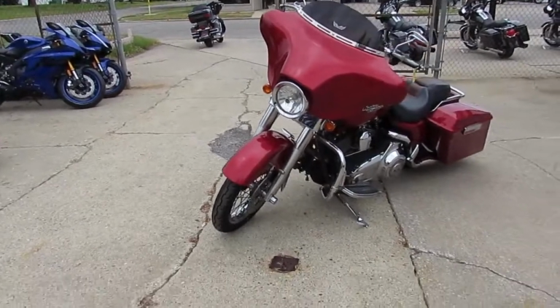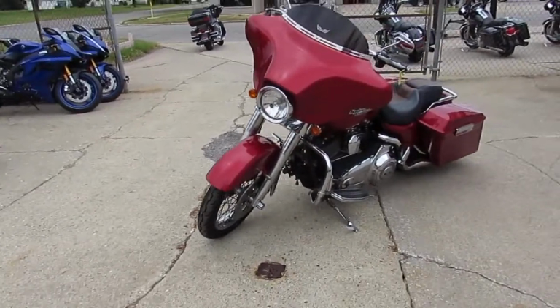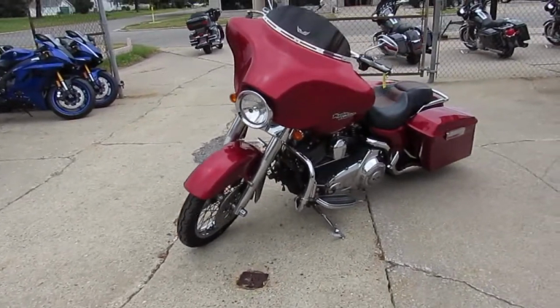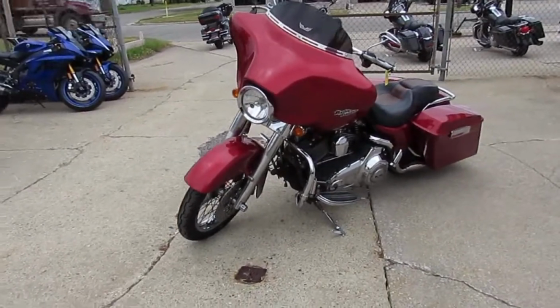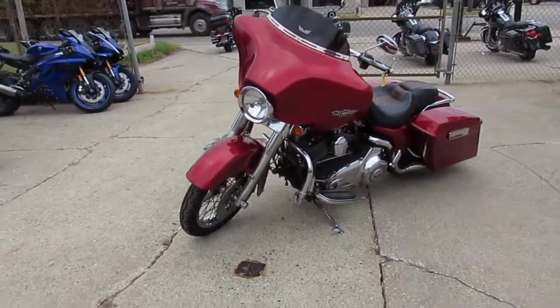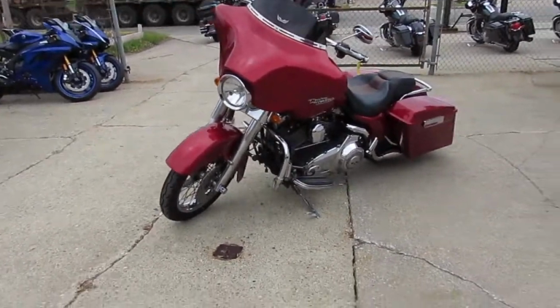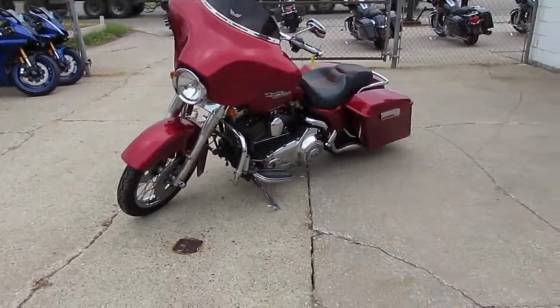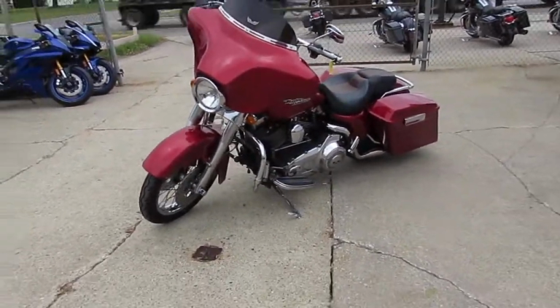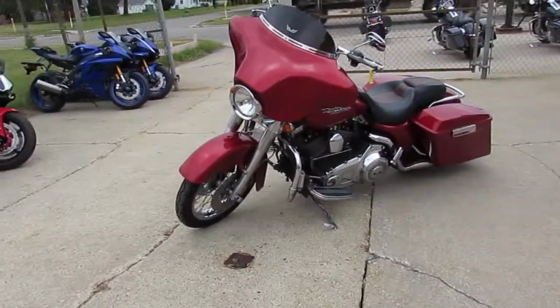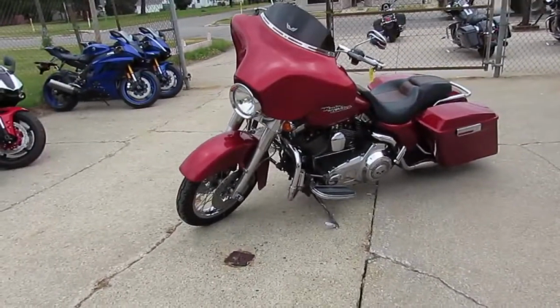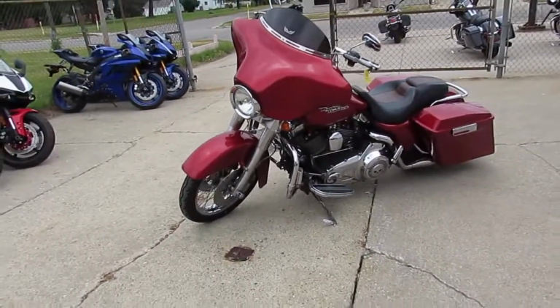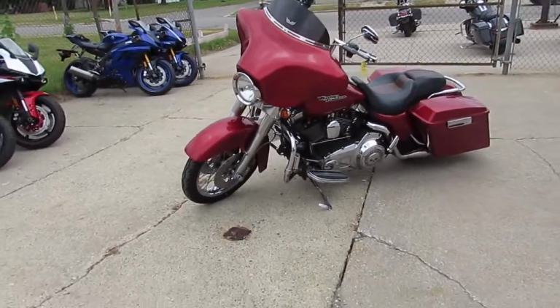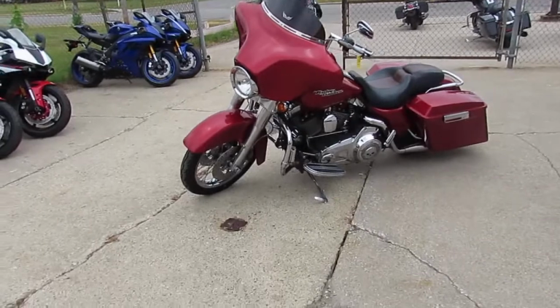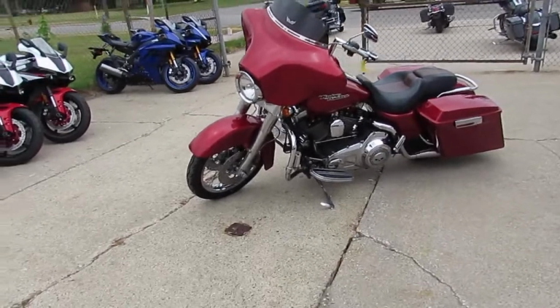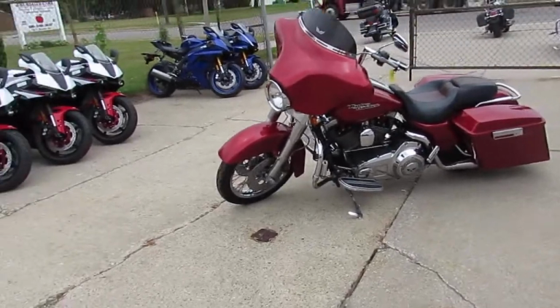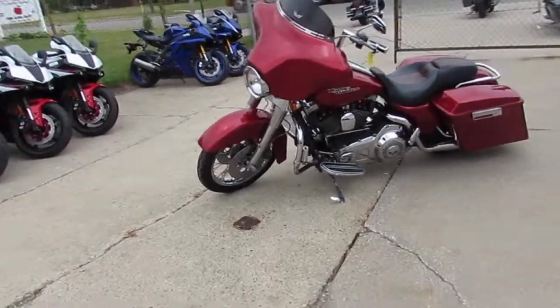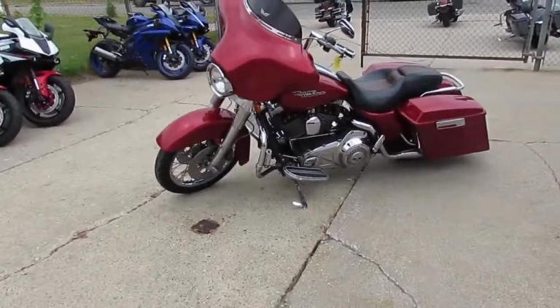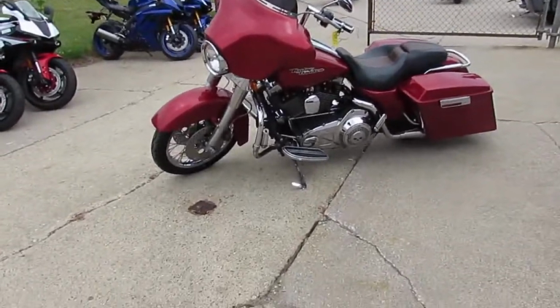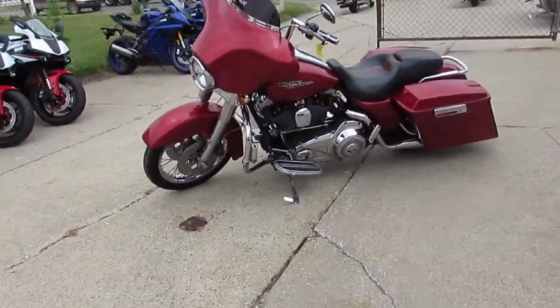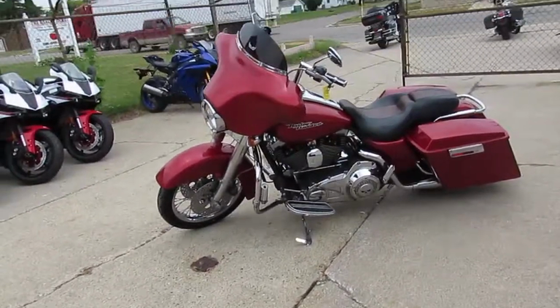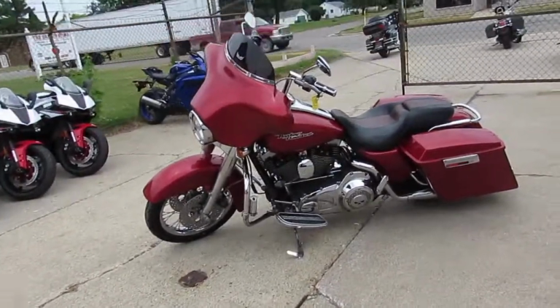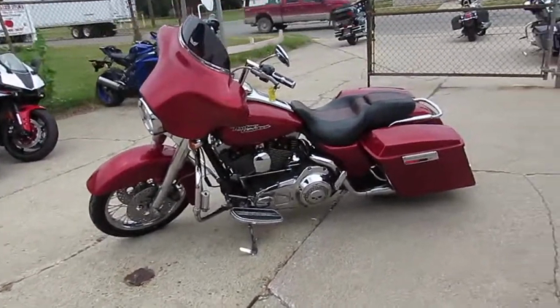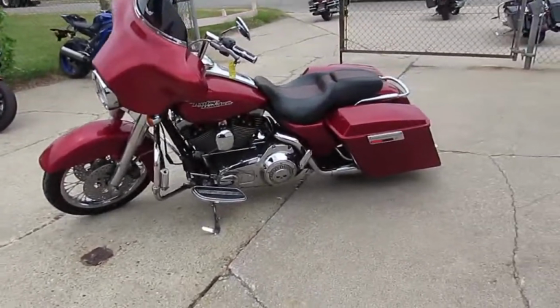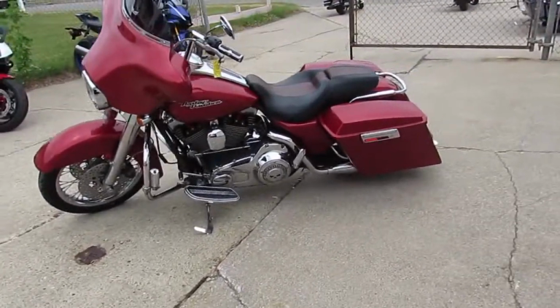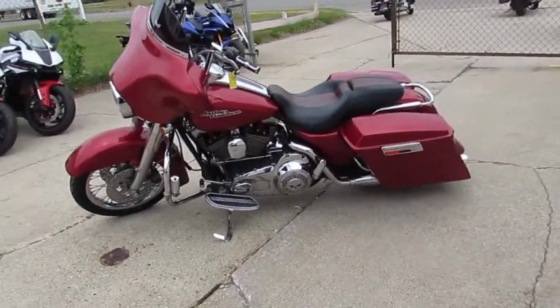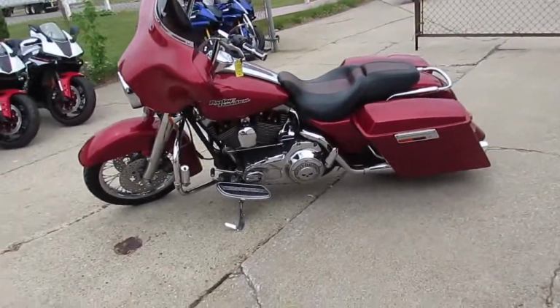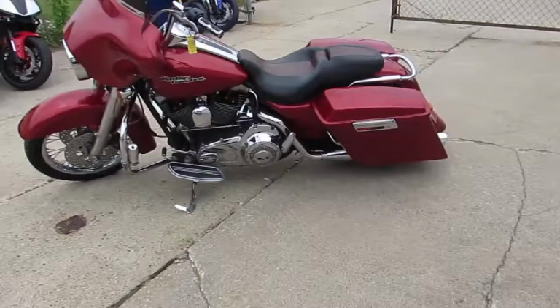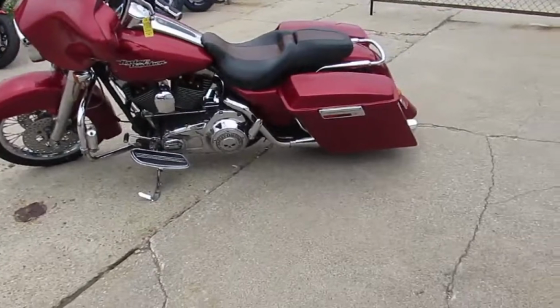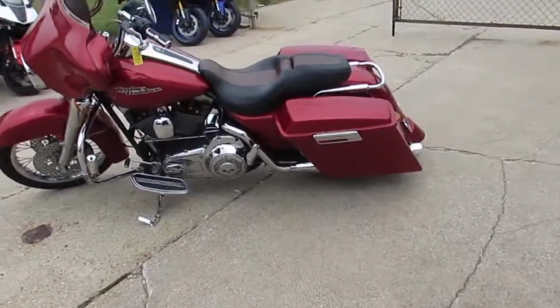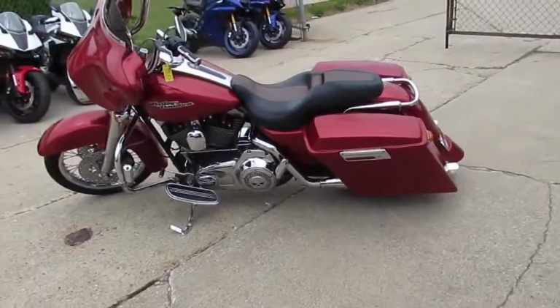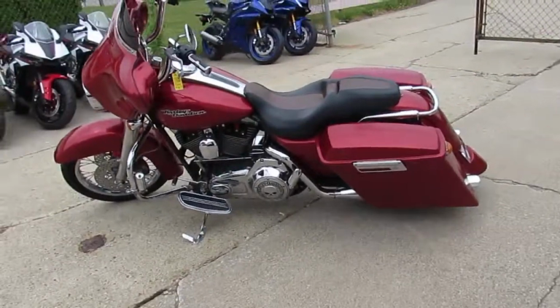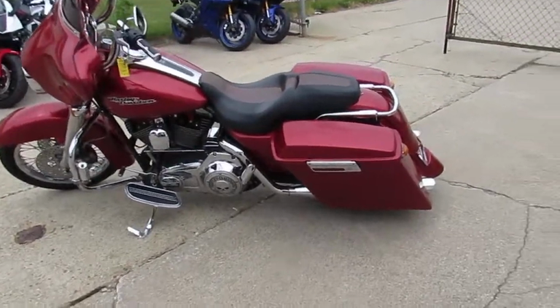We got guaranteed financing and we have lease programs. The one we're doing a video on is a 2008 Harley-Davidson Street Glide, which will have the six-speed transmission.